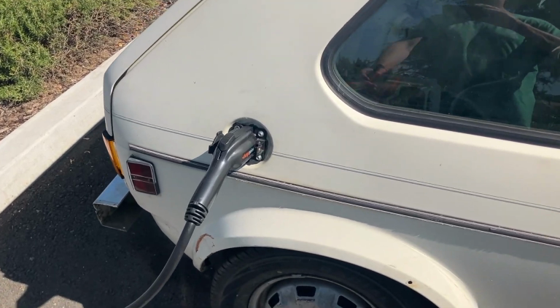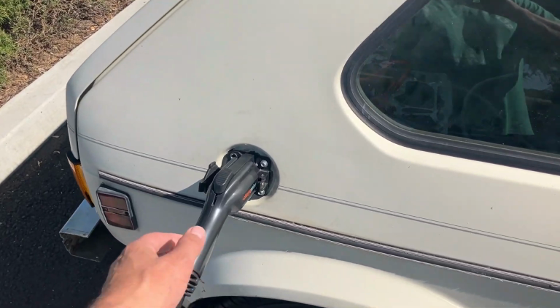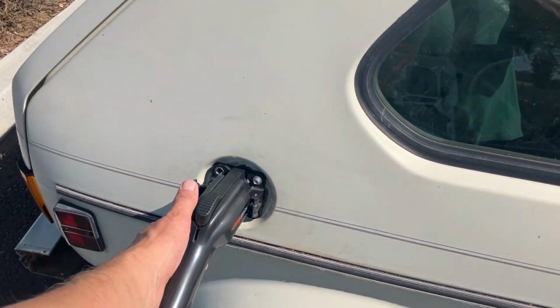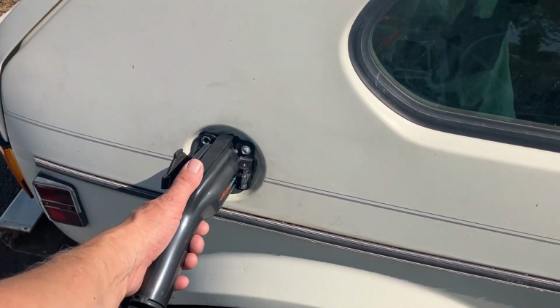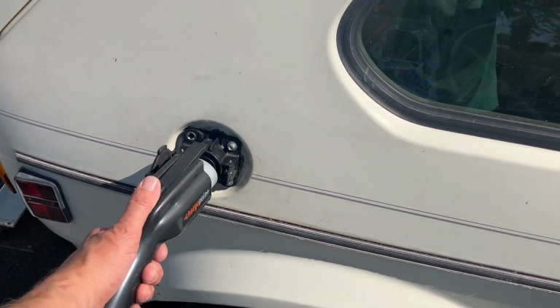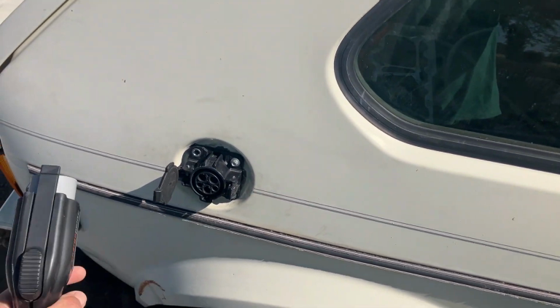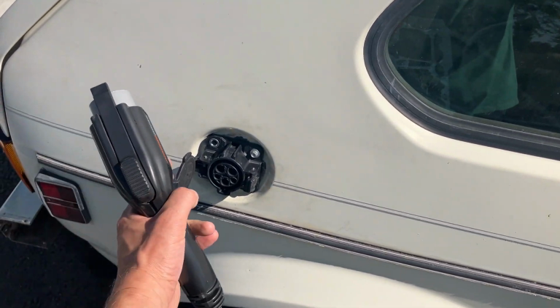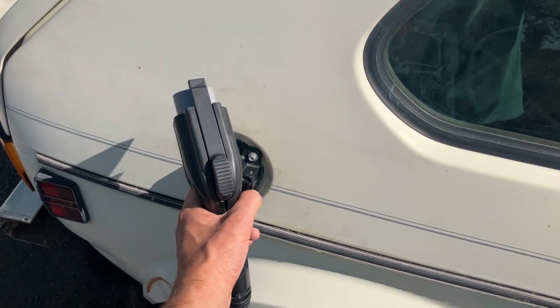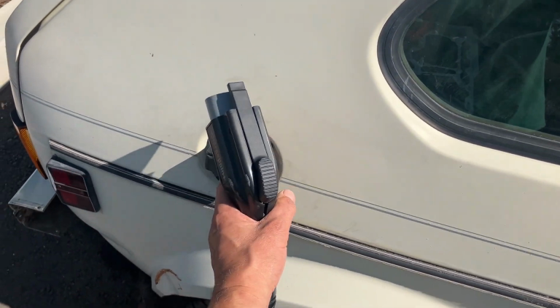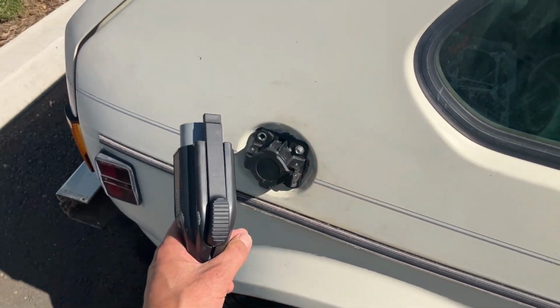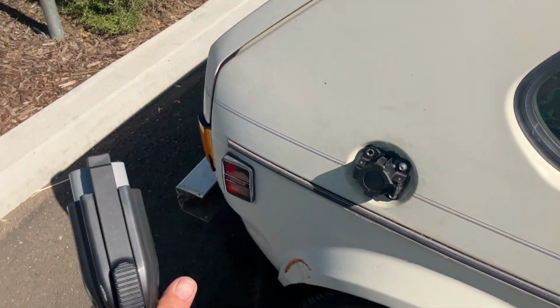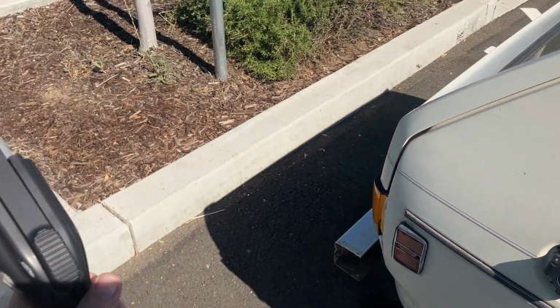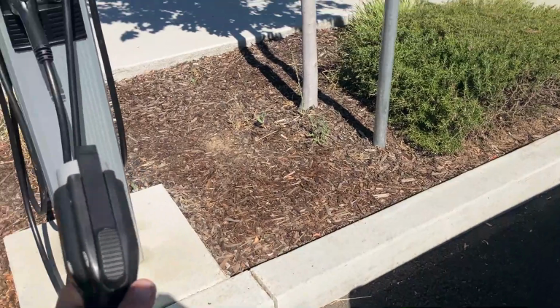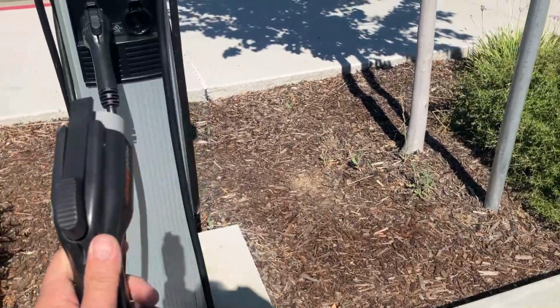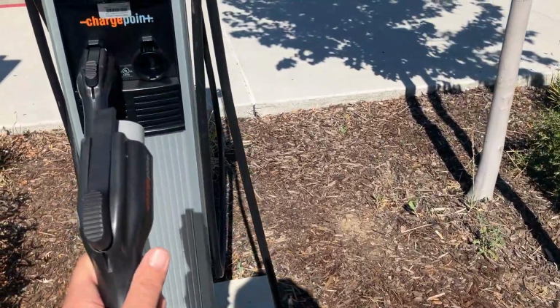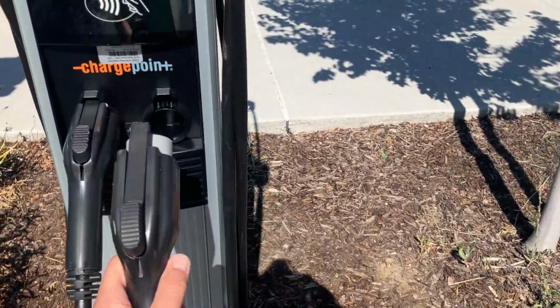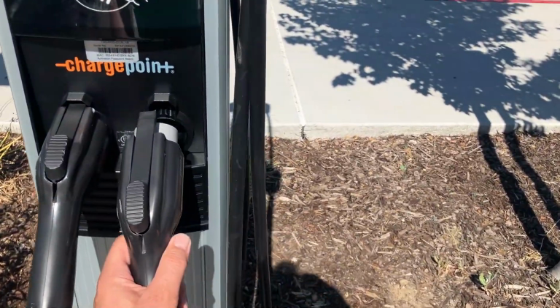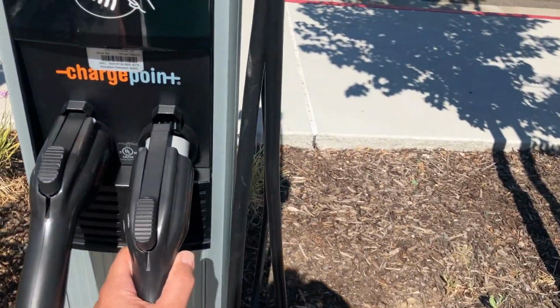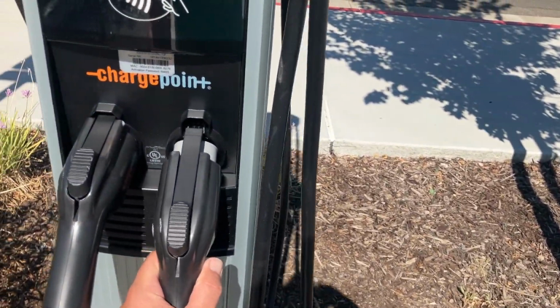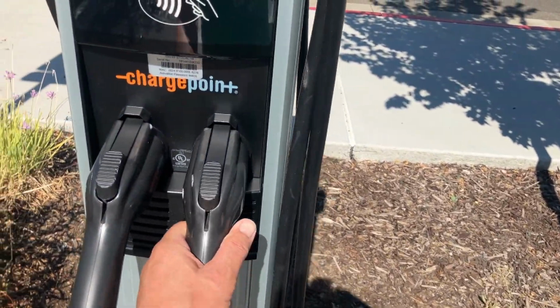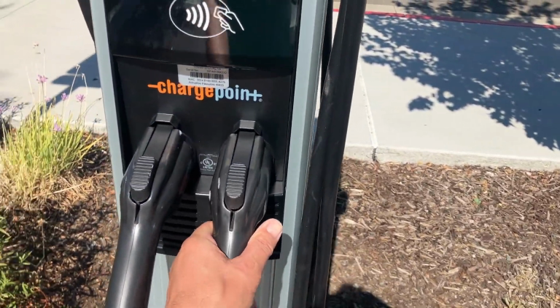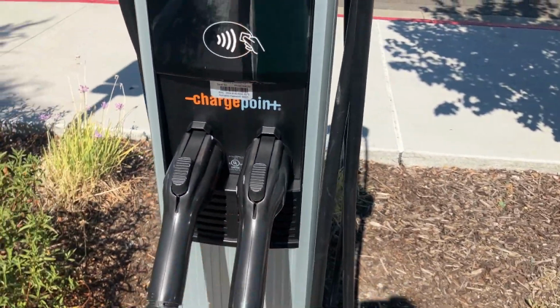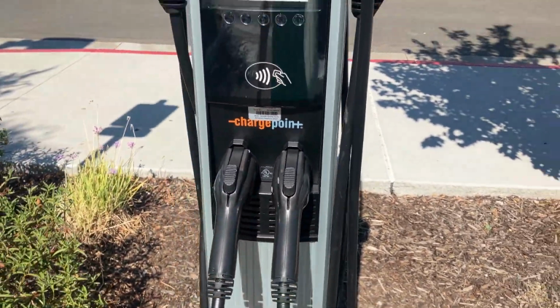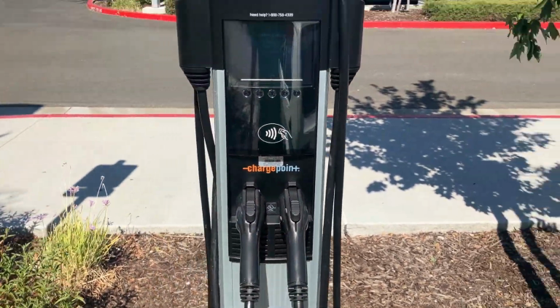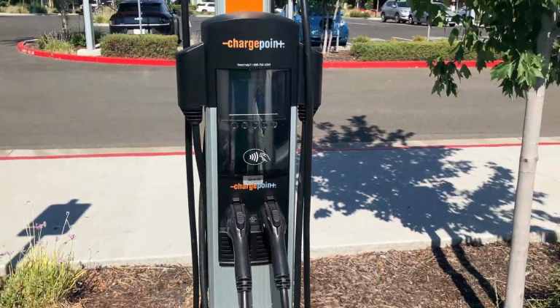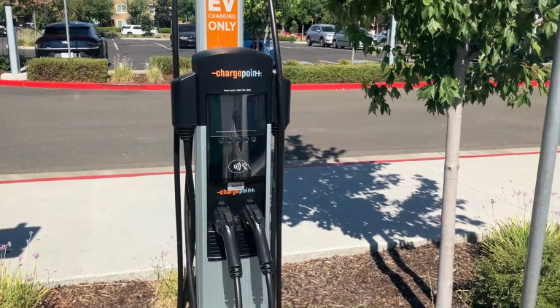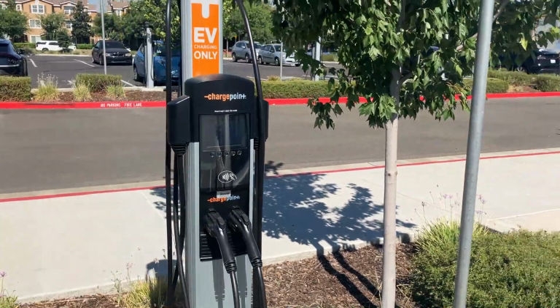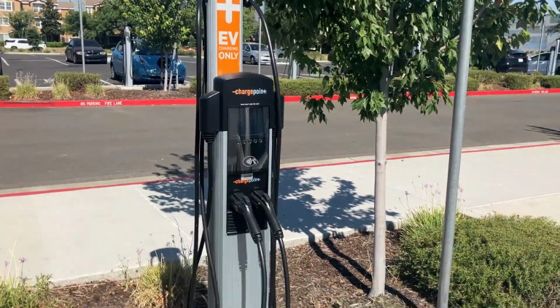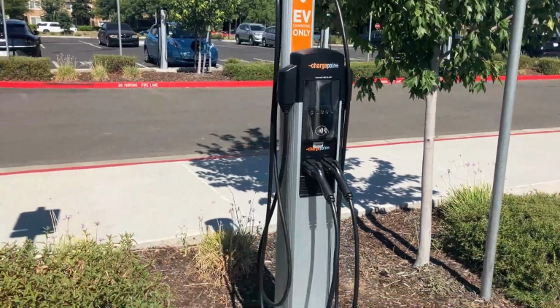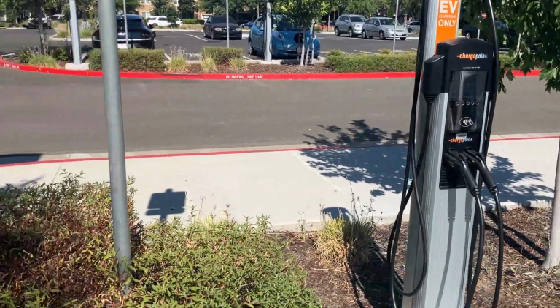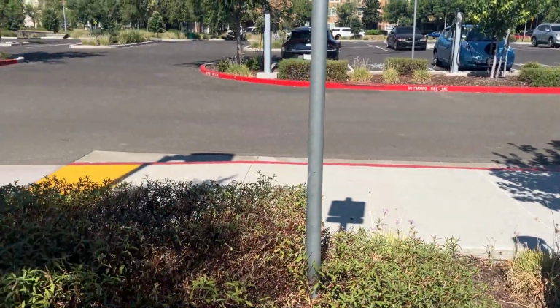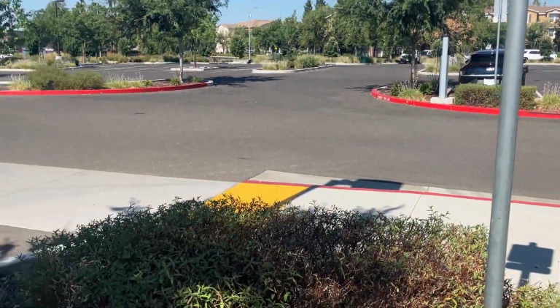You get all these little perks — you just gotta know how and where to find them. So we yank the plug out, close that up, and we're done. Happy, happy.